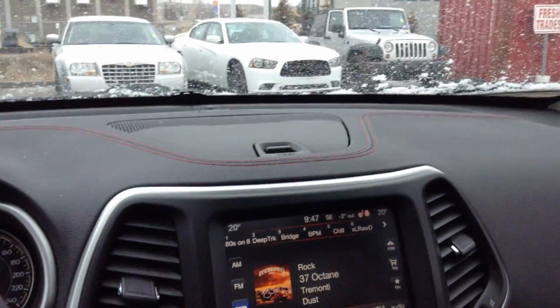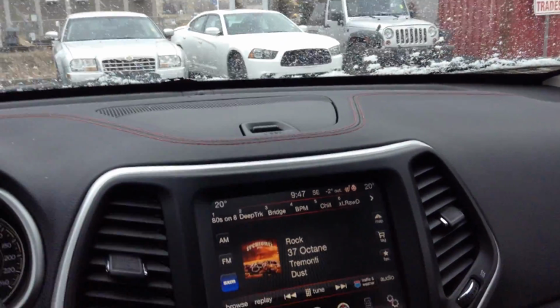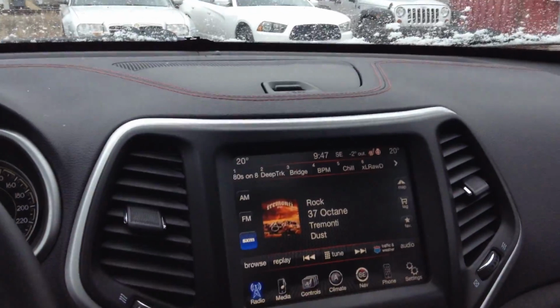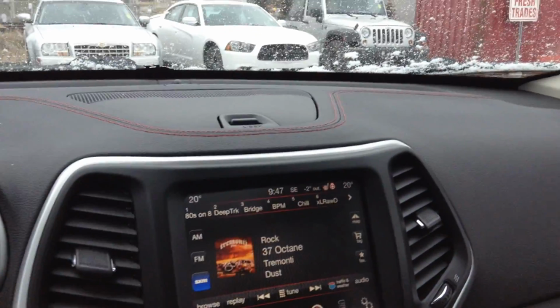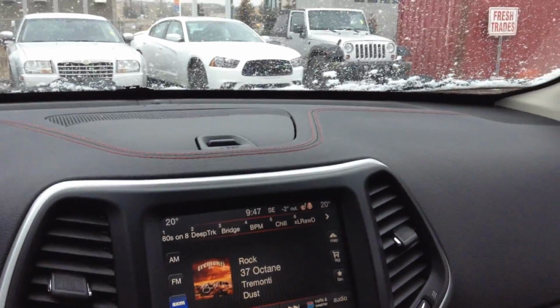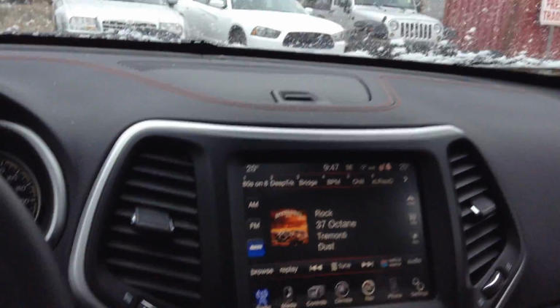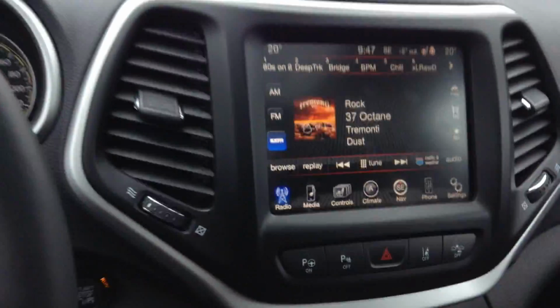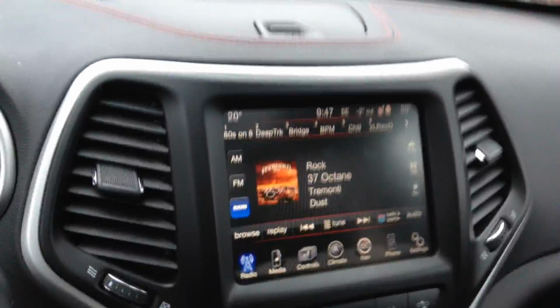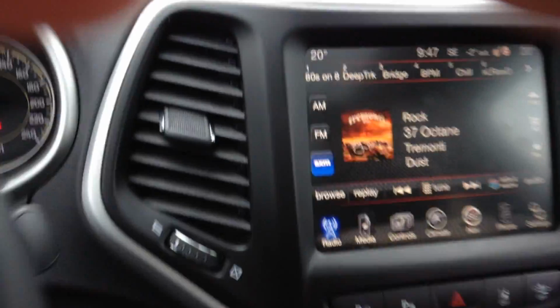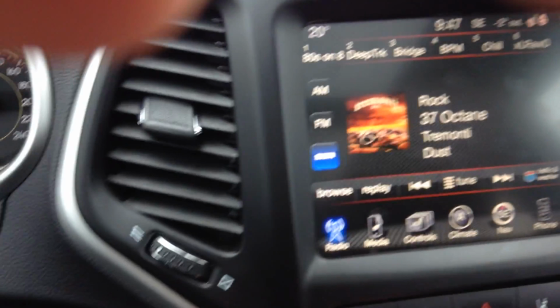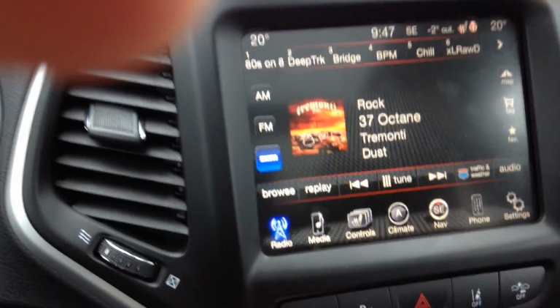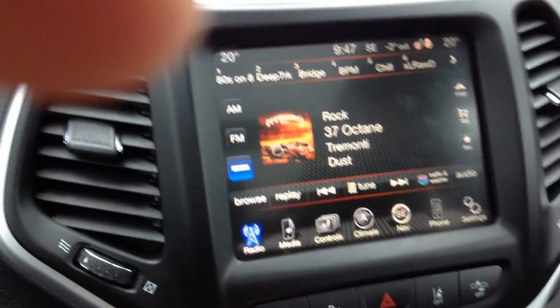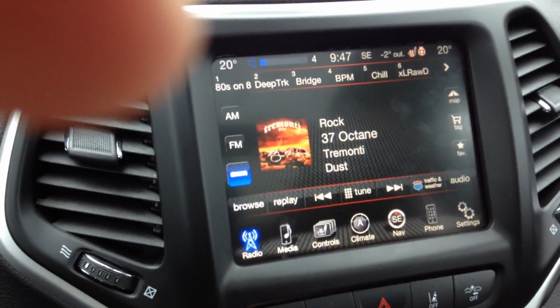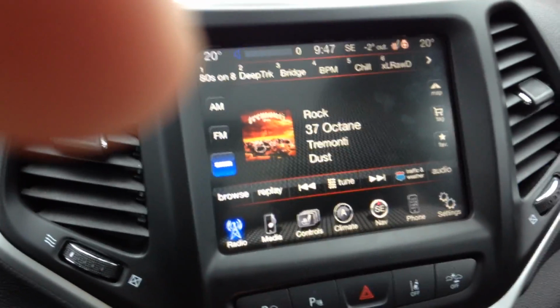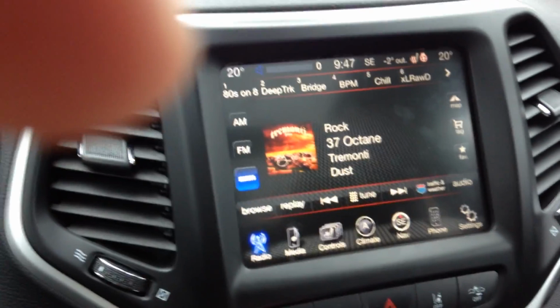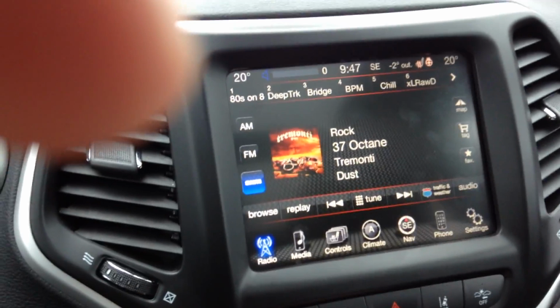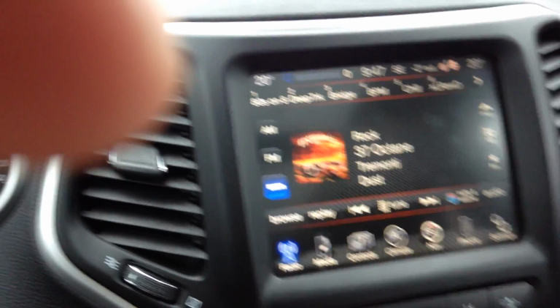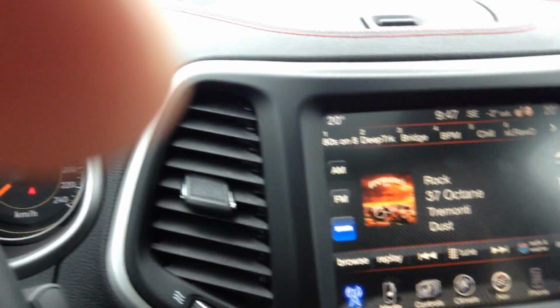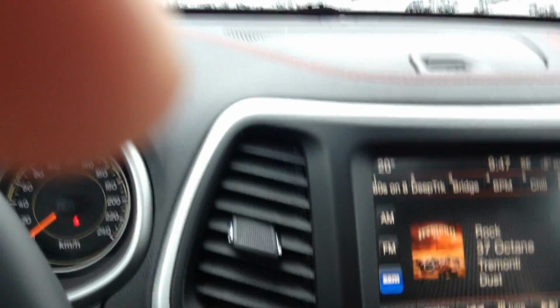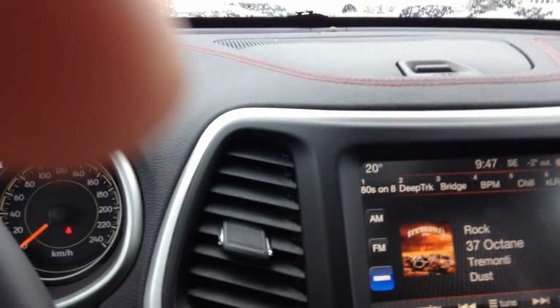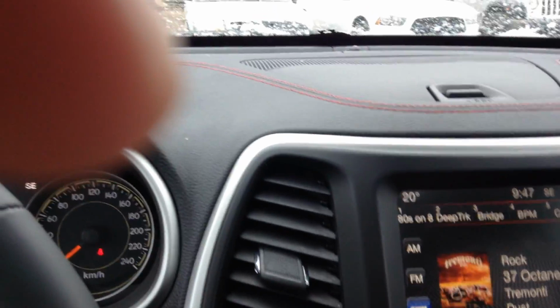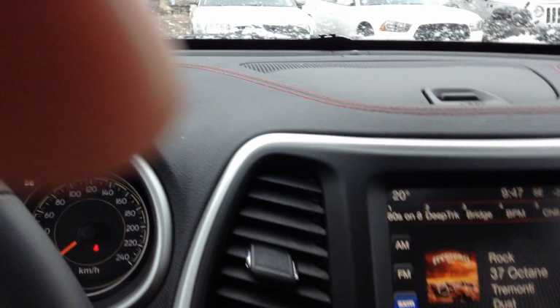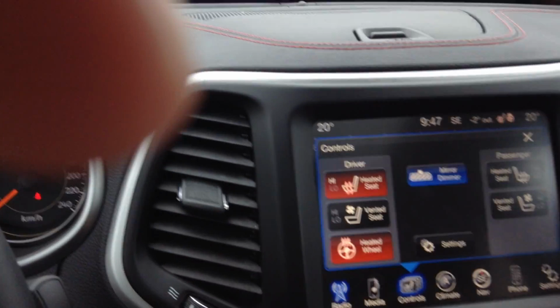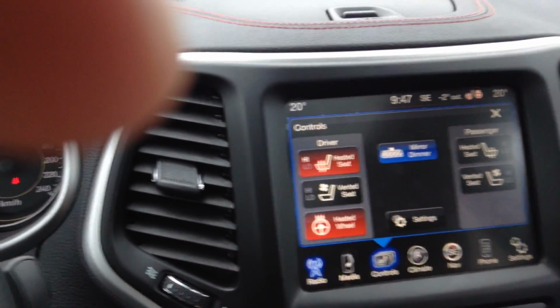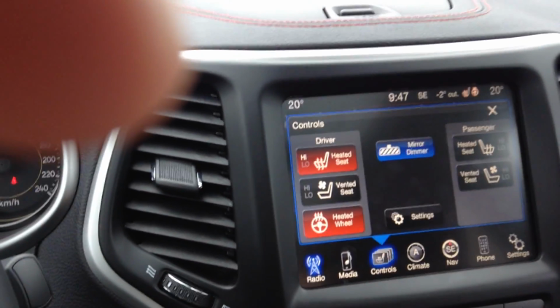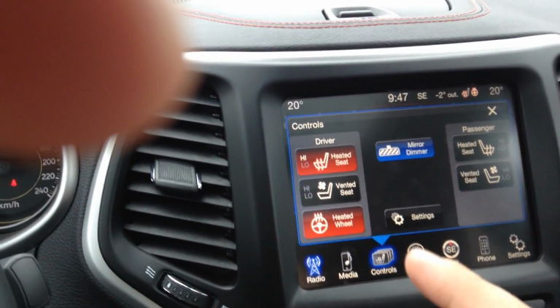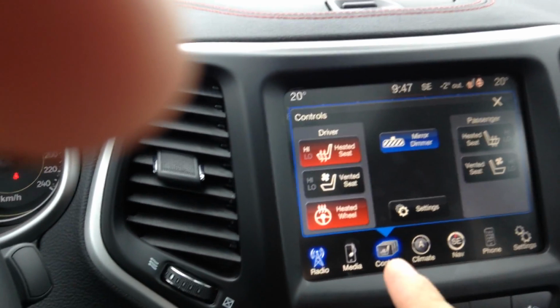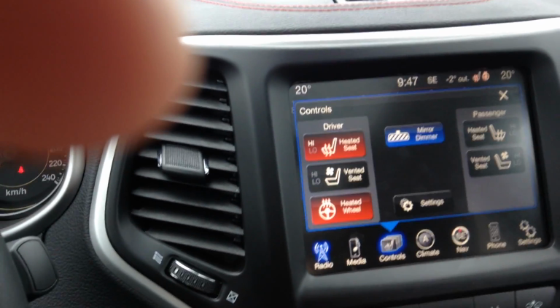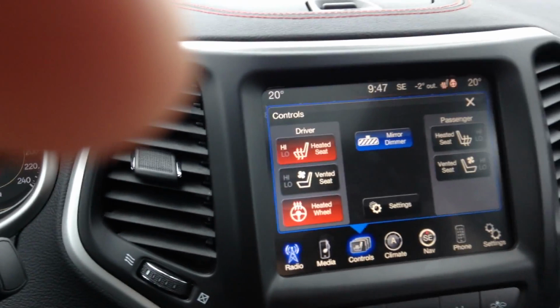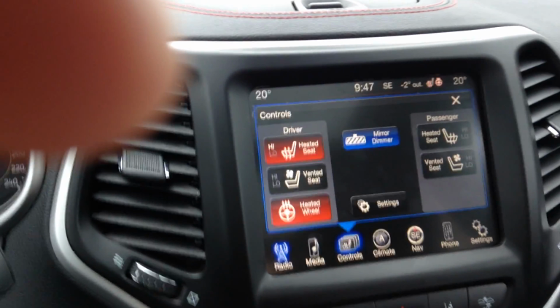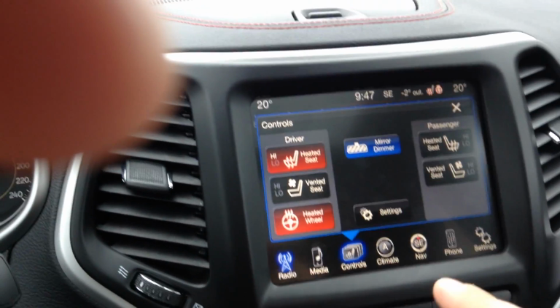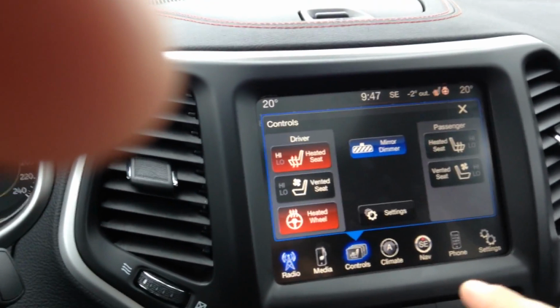As we see here, you've got the large touchscreen, and on that large touchscreen you have your navigation as well as your hands-free connectivity. And if we move into the controls here, you'll see we have both heated seats, a heated steering wheel, and AC seats. That's always very nice to have.